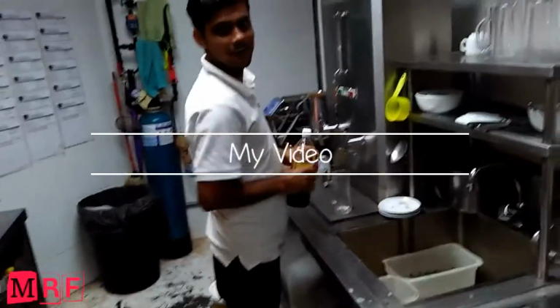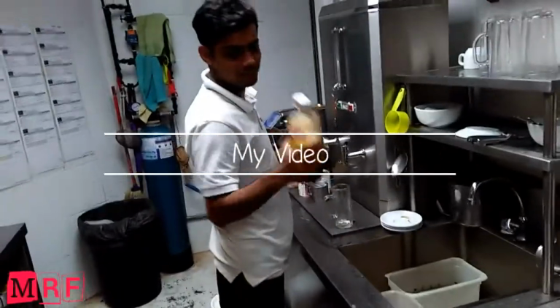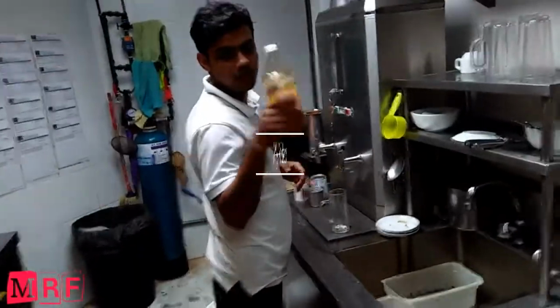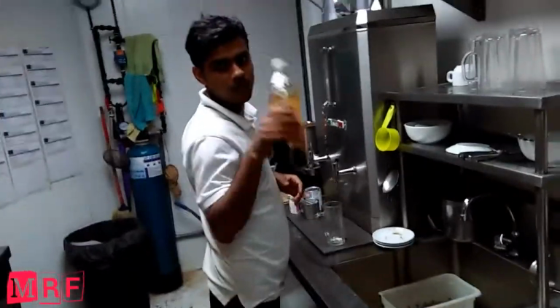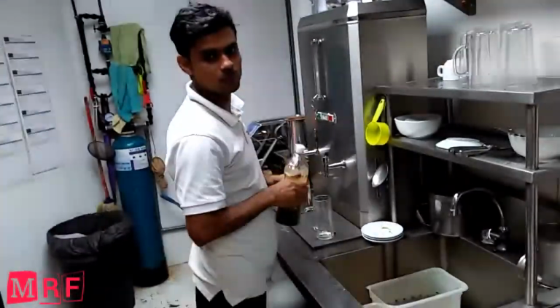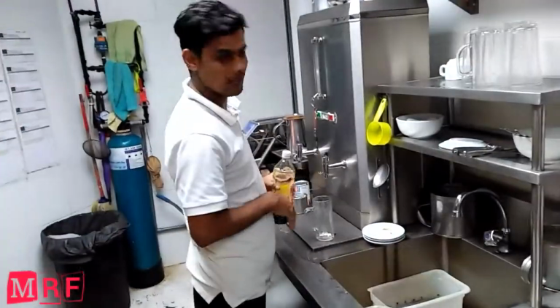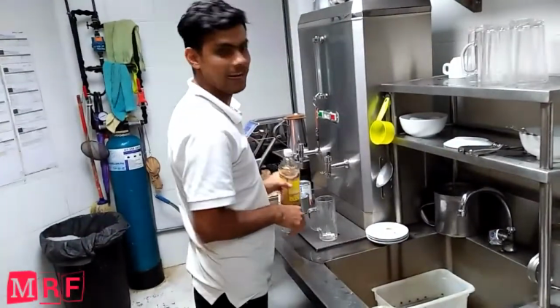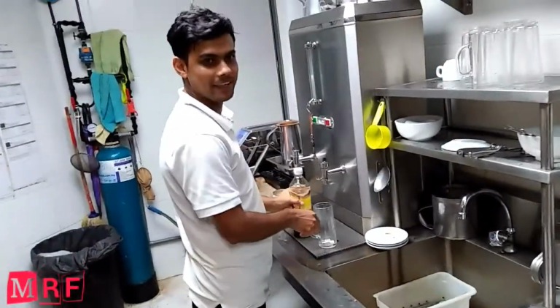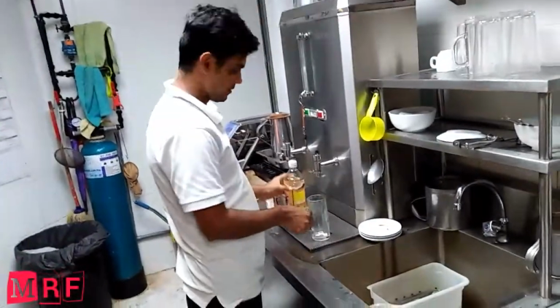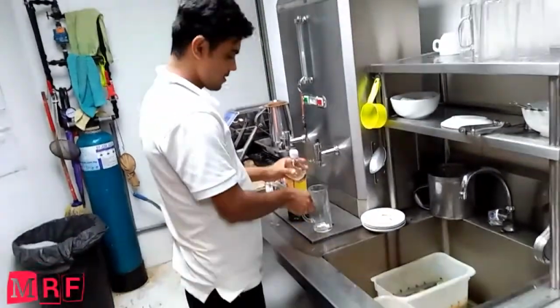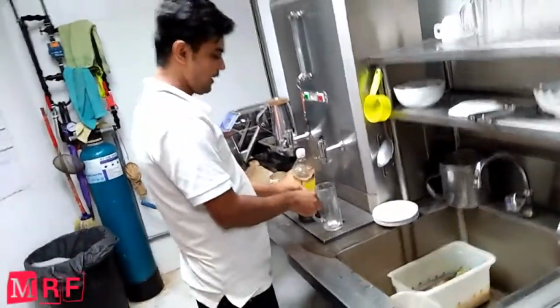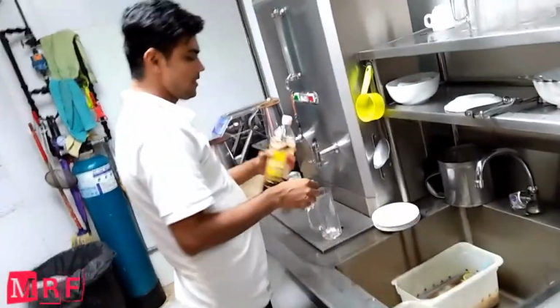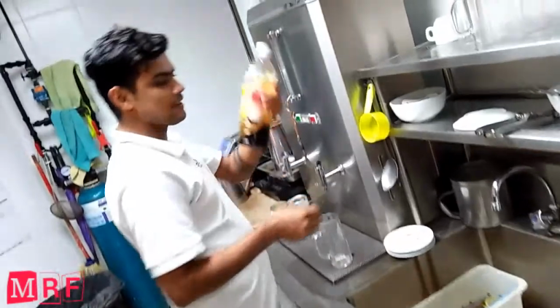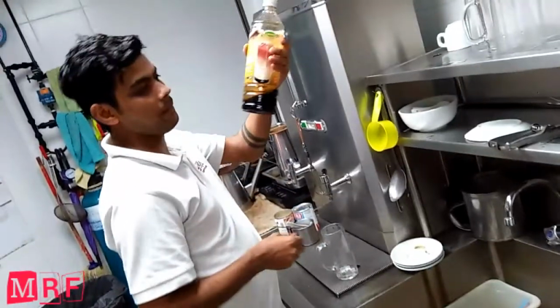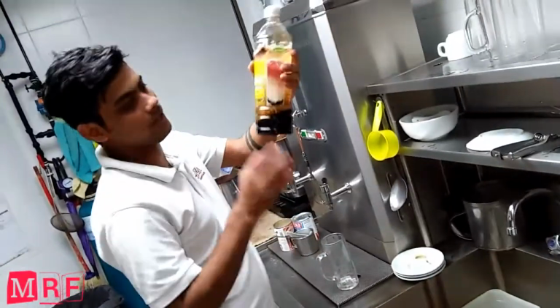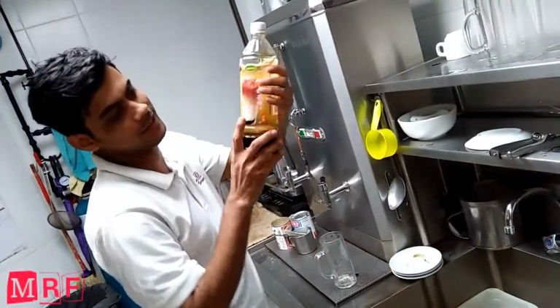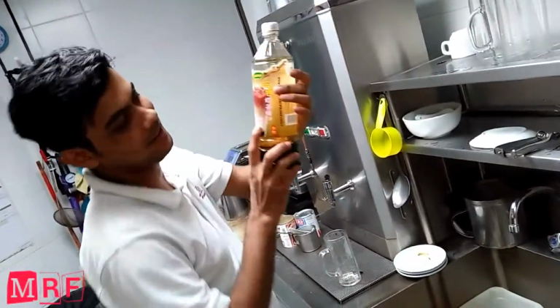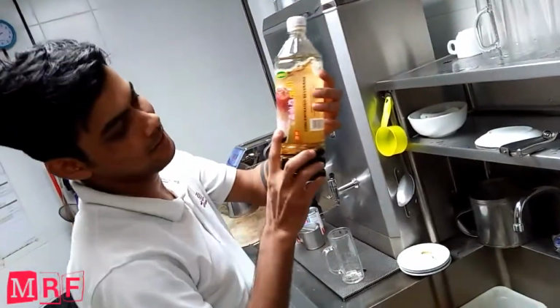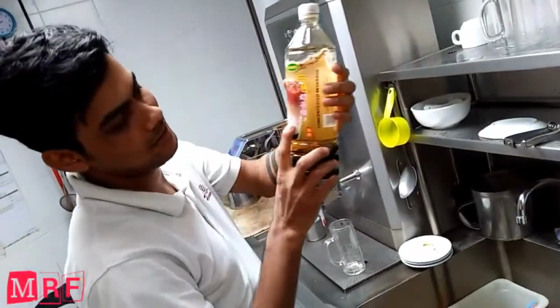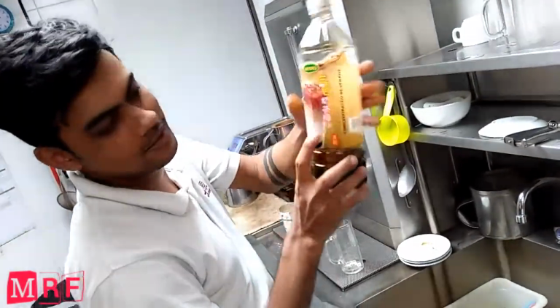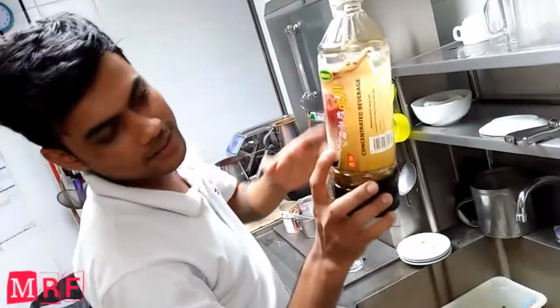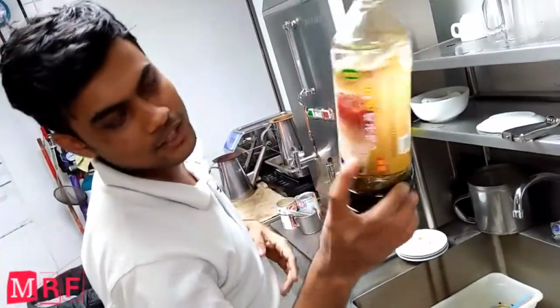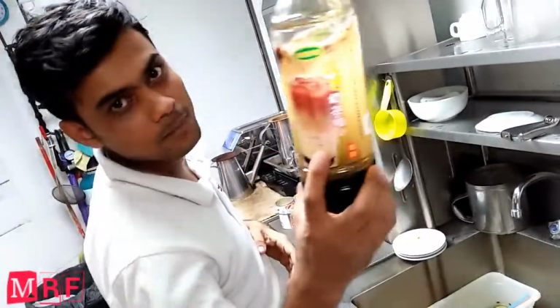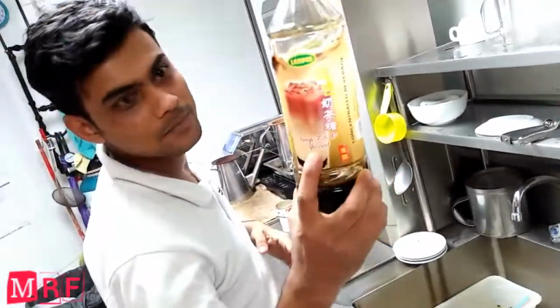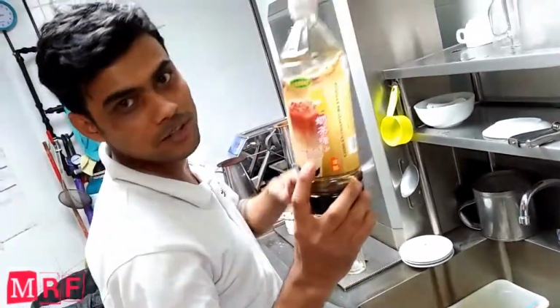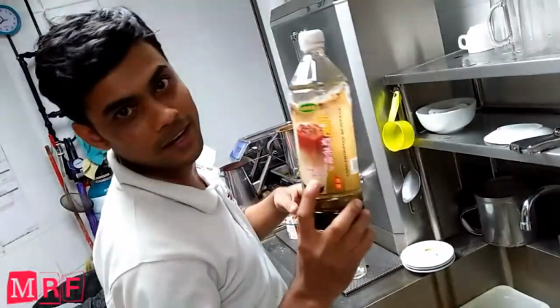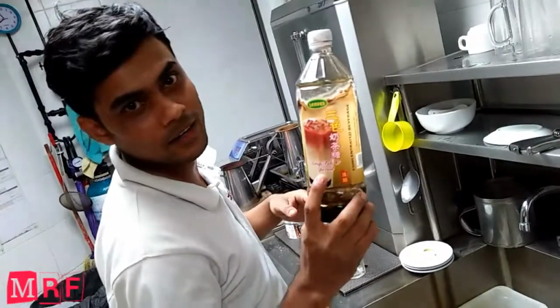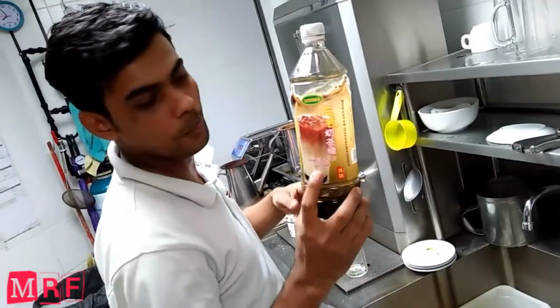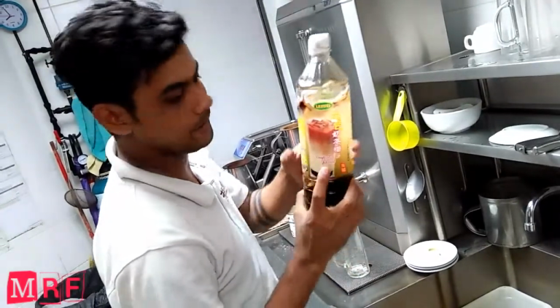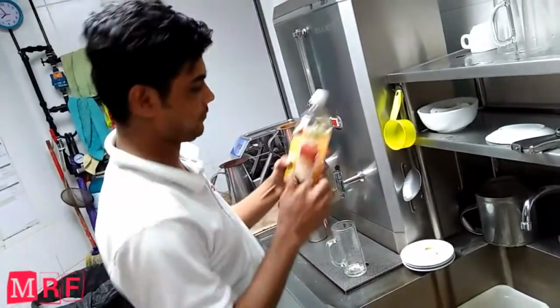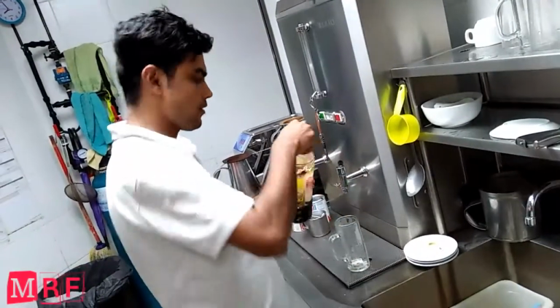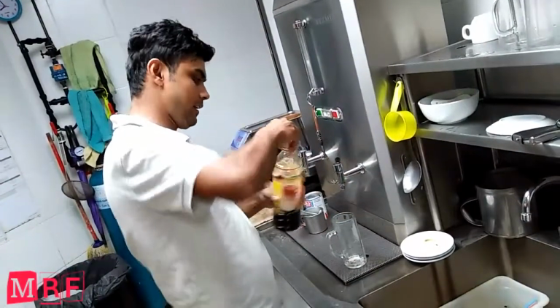My friends, I want to show you how to do the Trilliant tea. First, you want the P.C. syrup for the Trilliant tea or coffee.